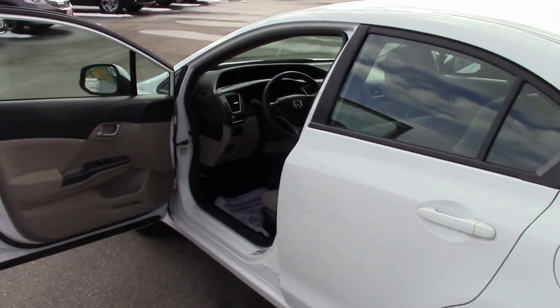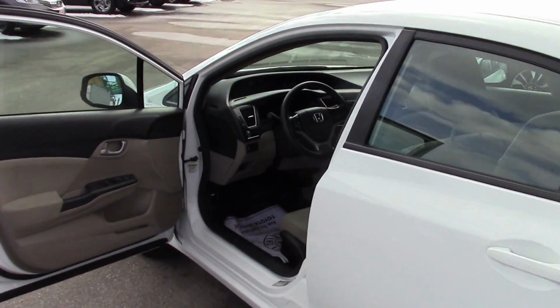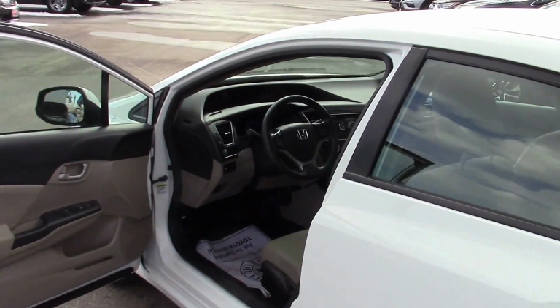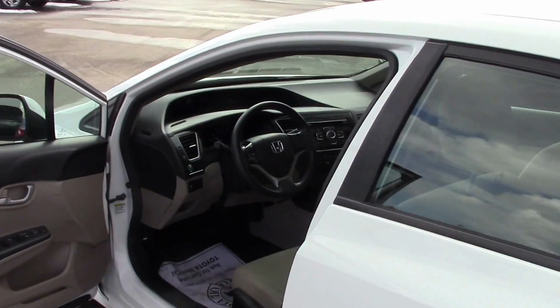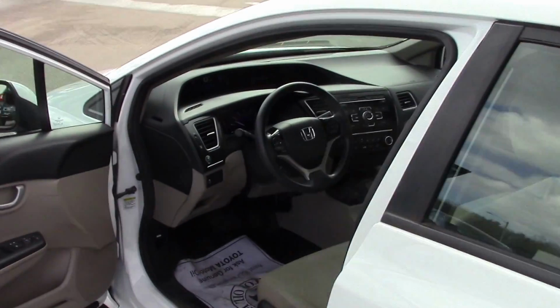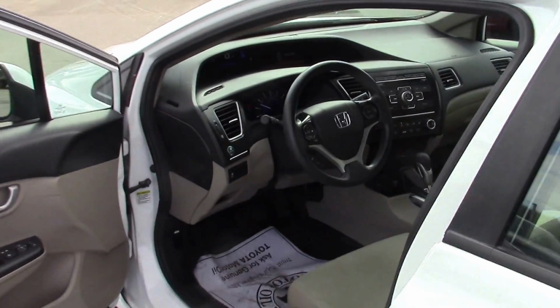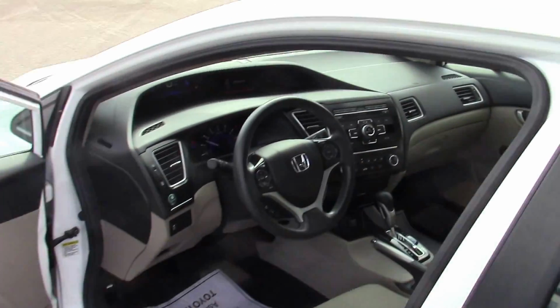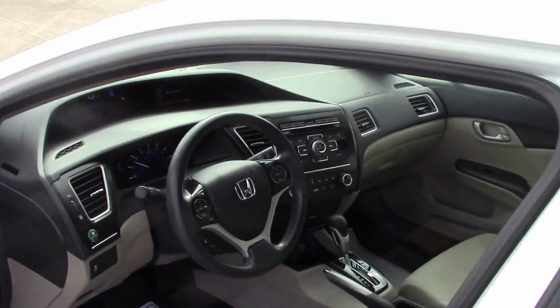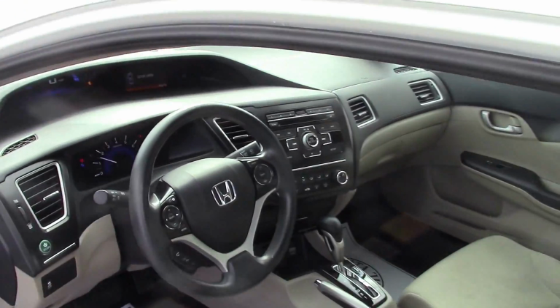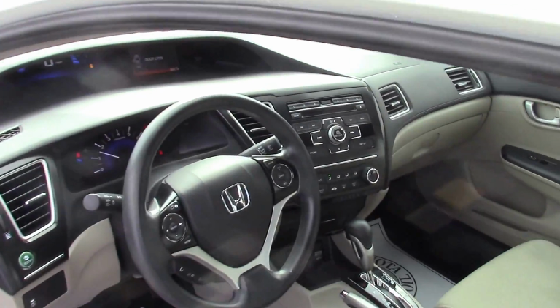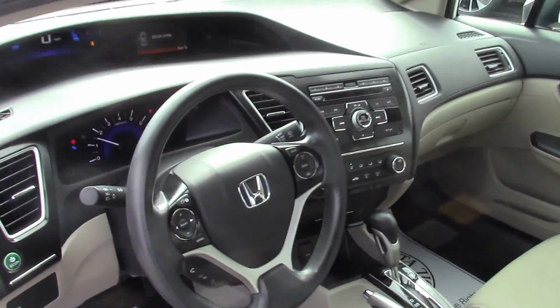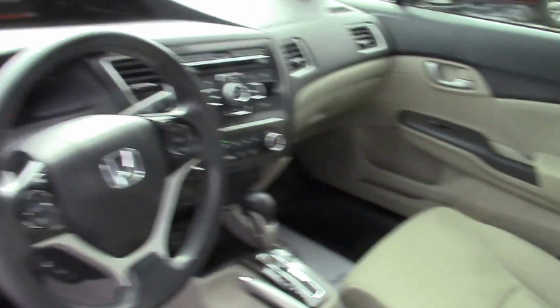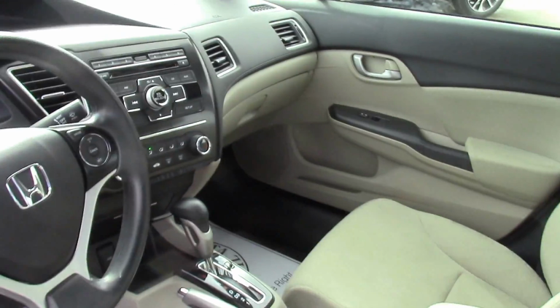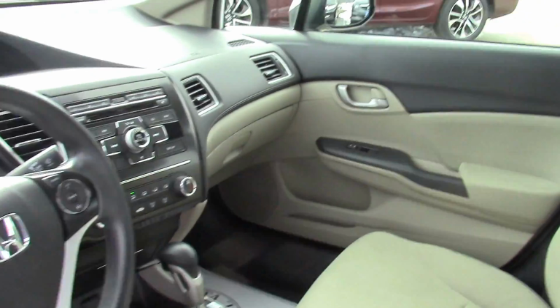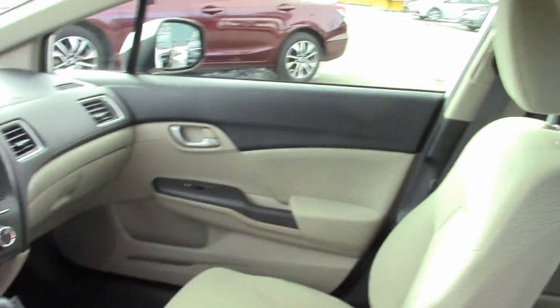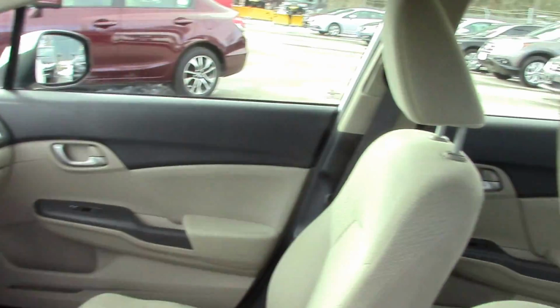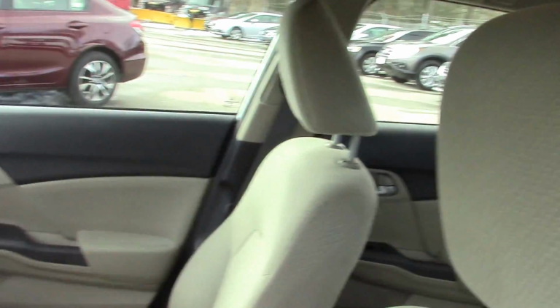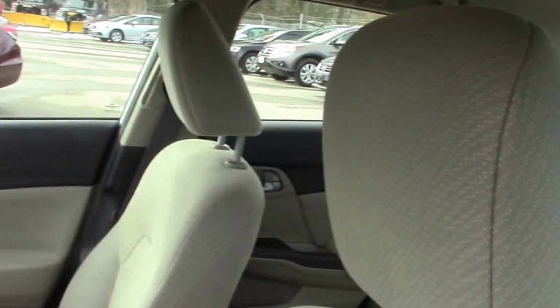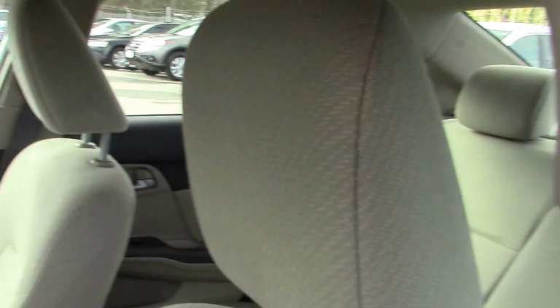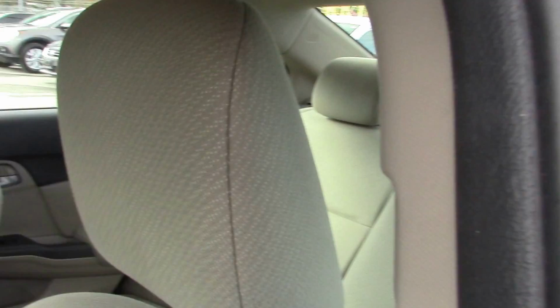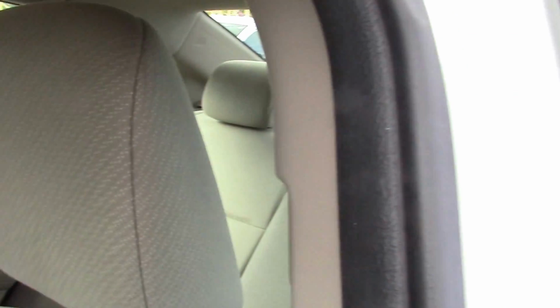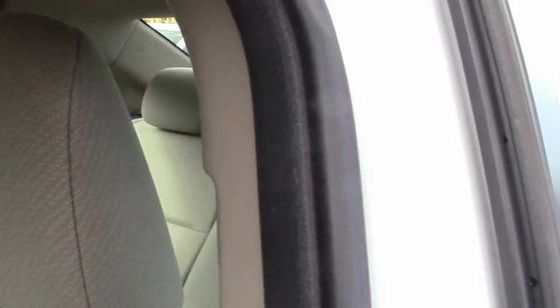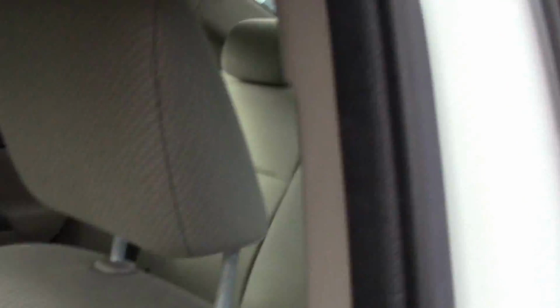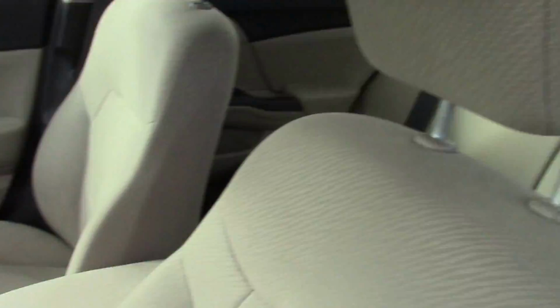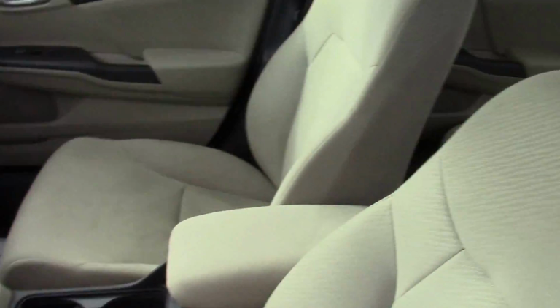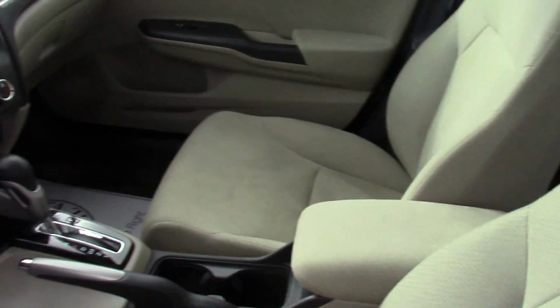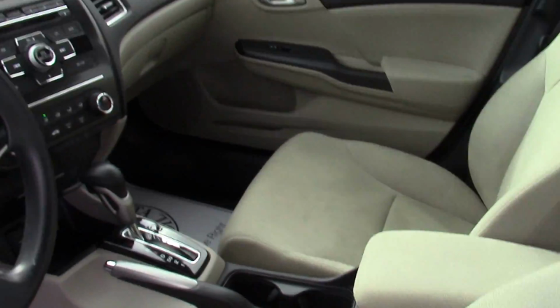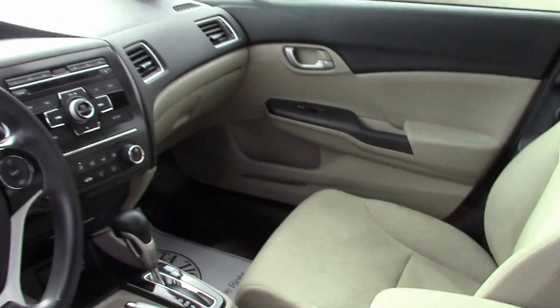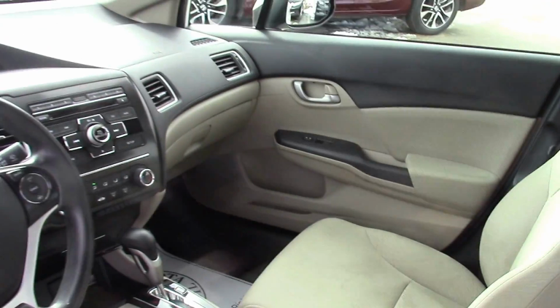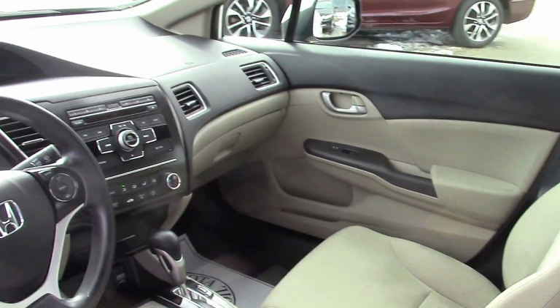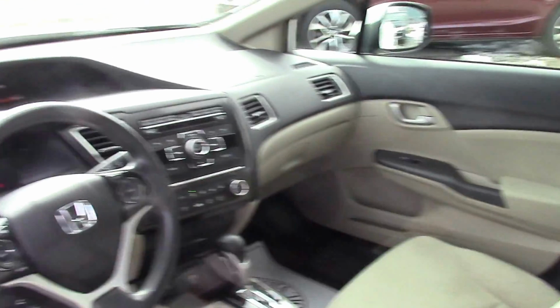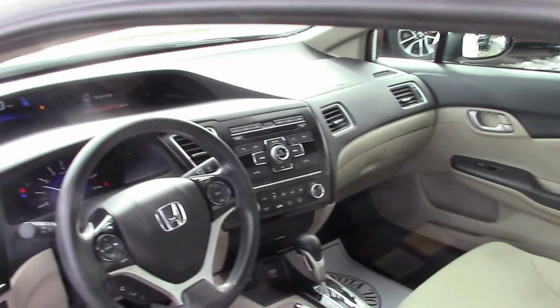You've got a backup camera in this, you've got the AM/FM/CD obviously, vehicle stability control, and a very clean interior — gorgeous car.